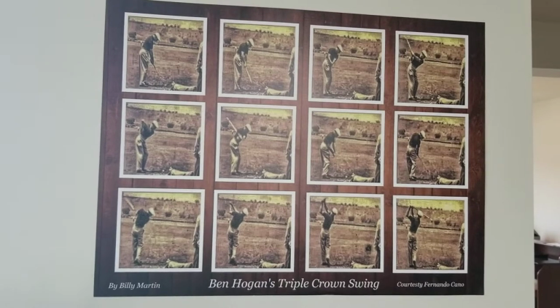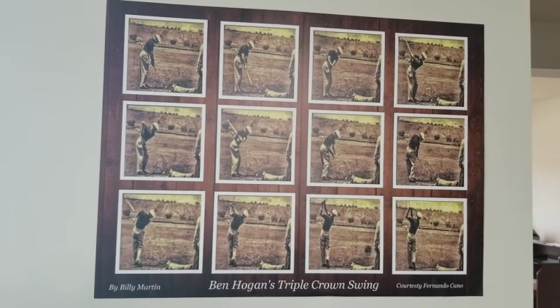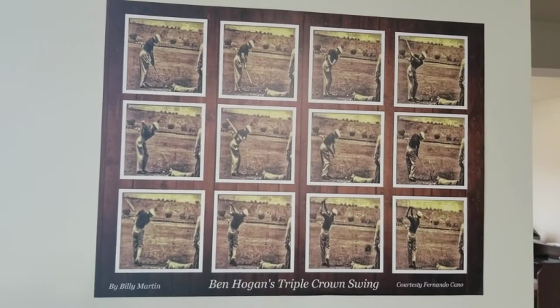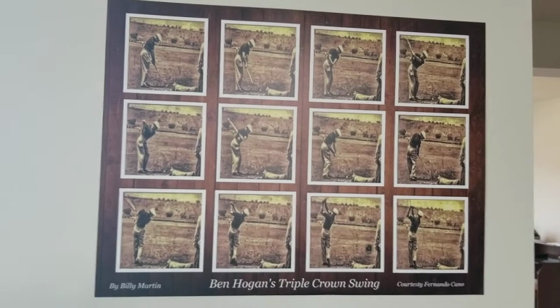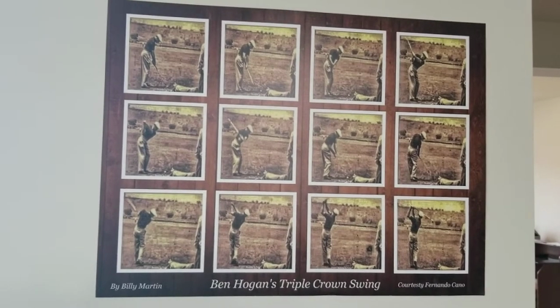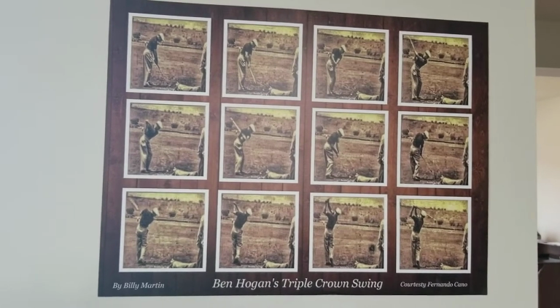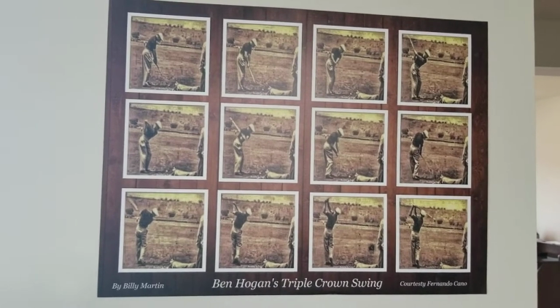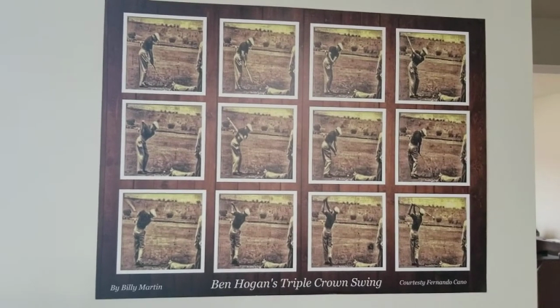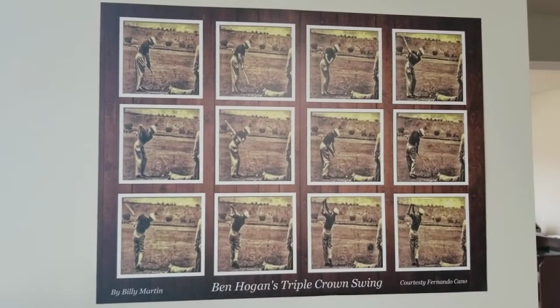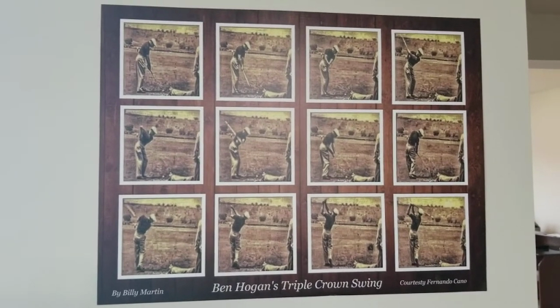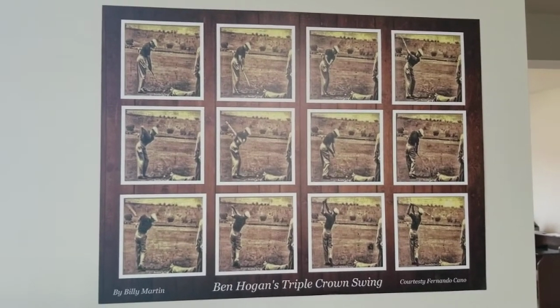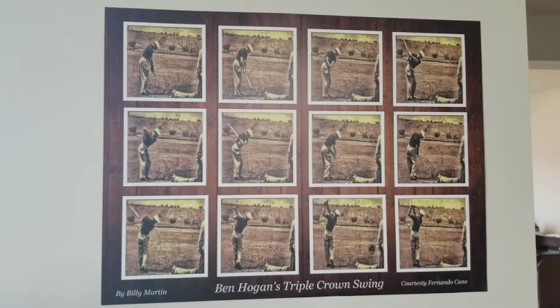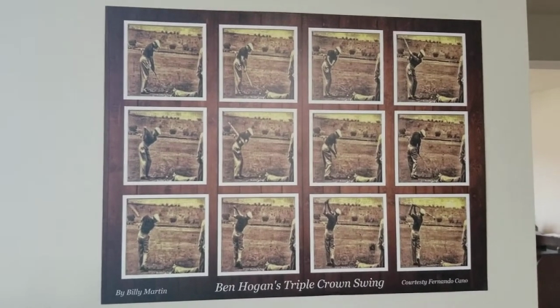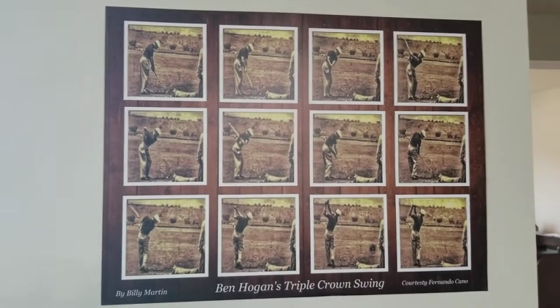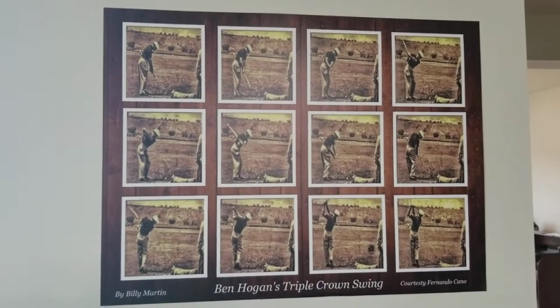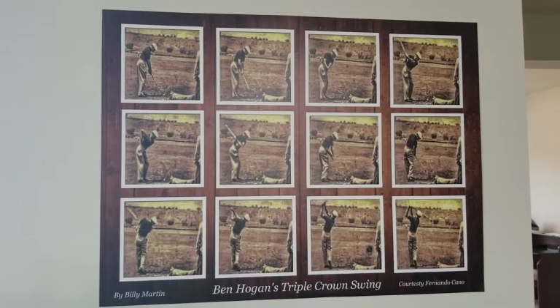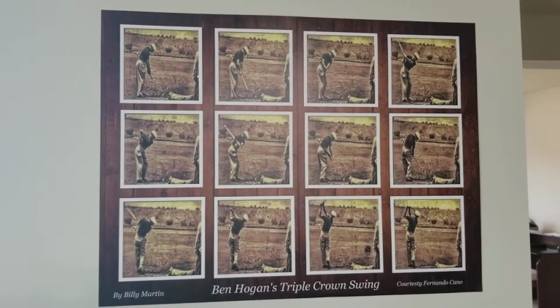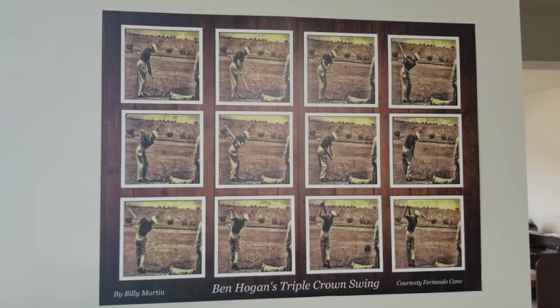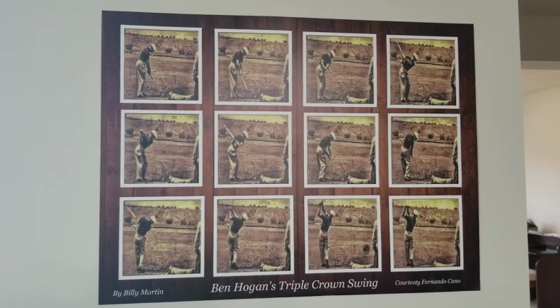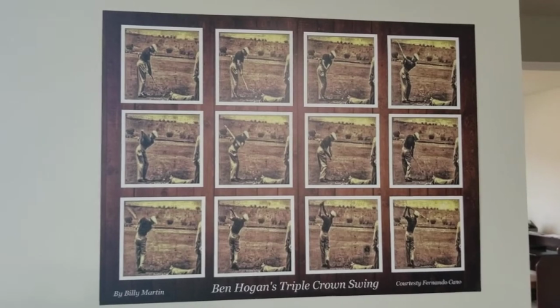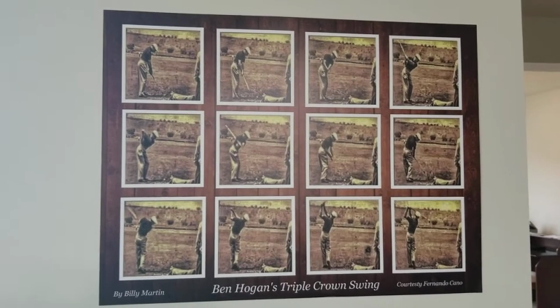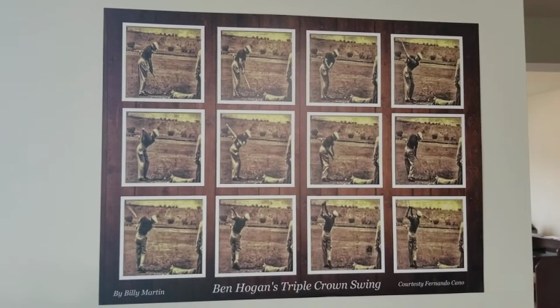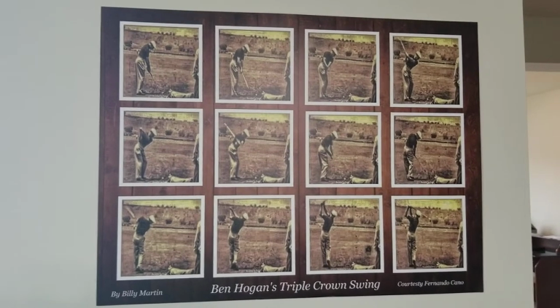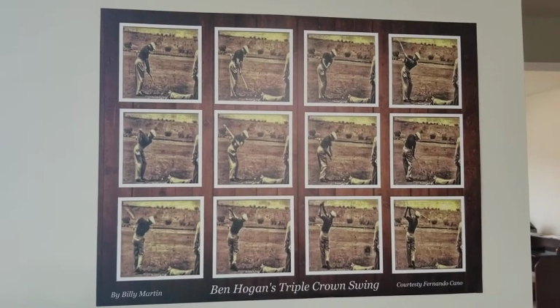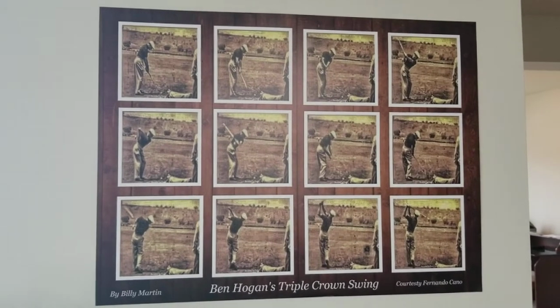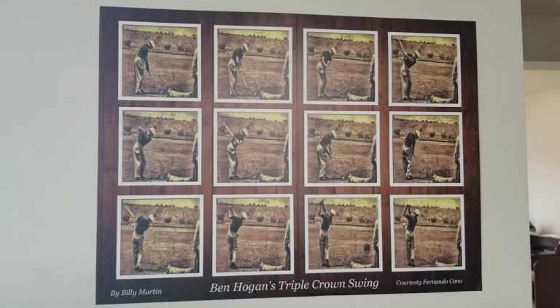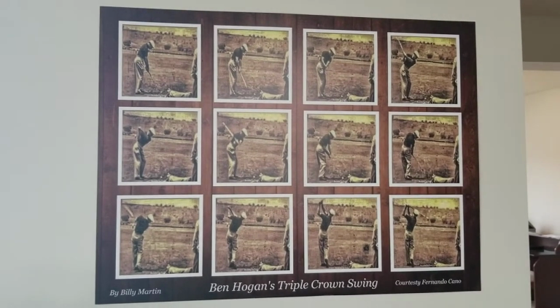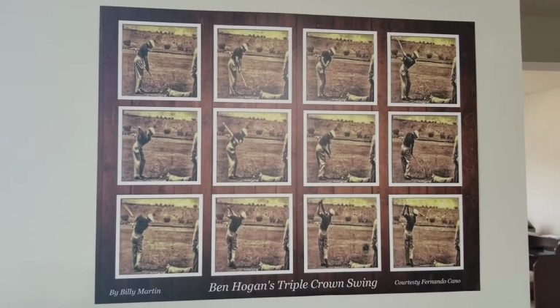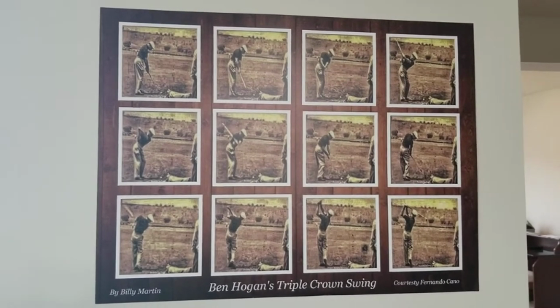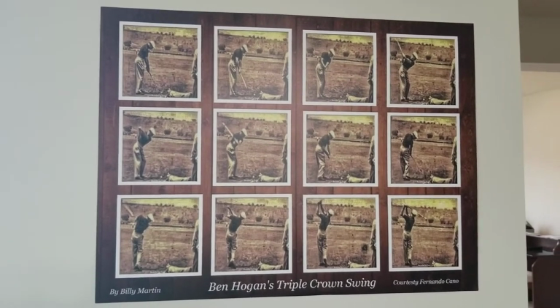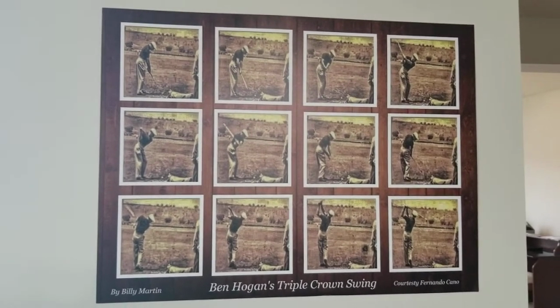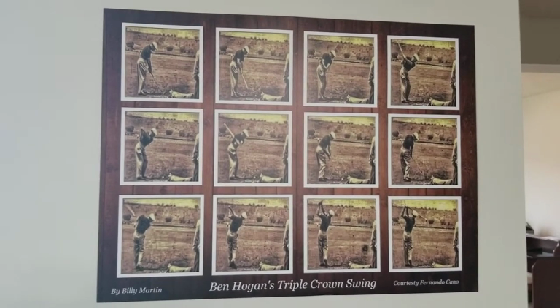The 1953 Mexico City International Tournament — he won. Mr. Hogan won his triple crown event that year, so this is very important.